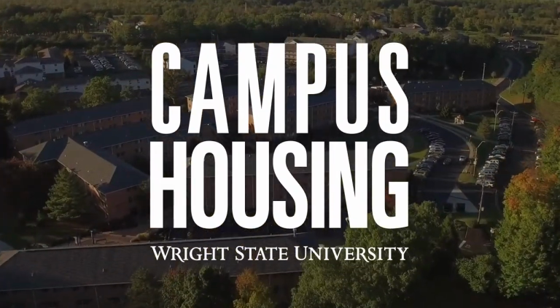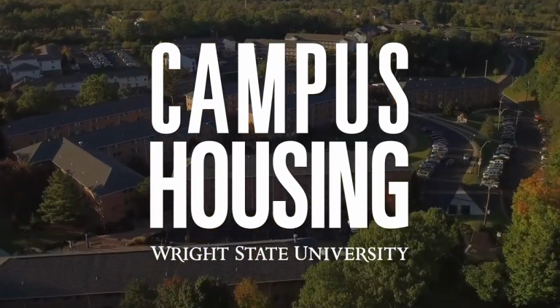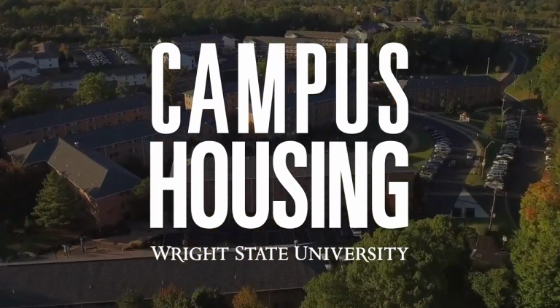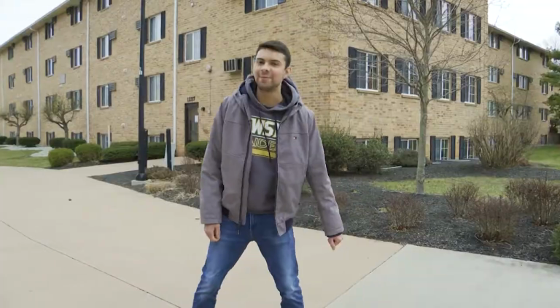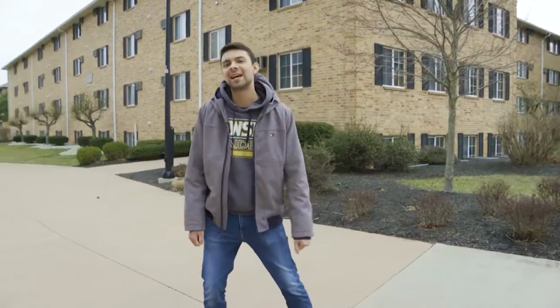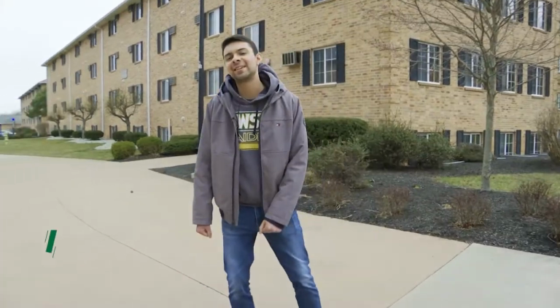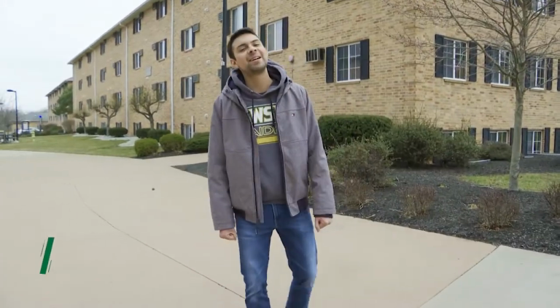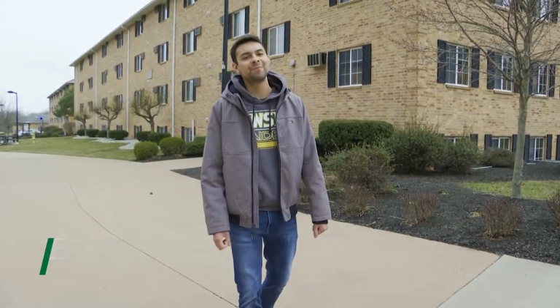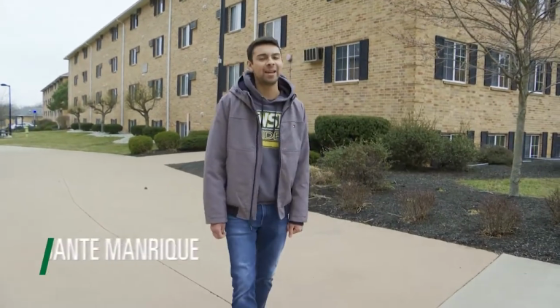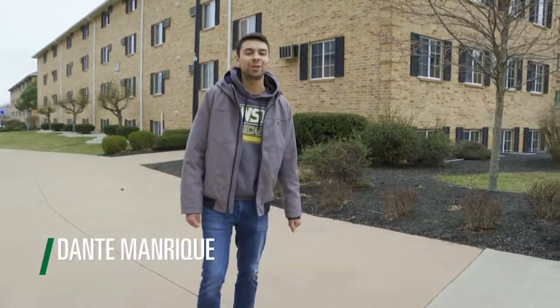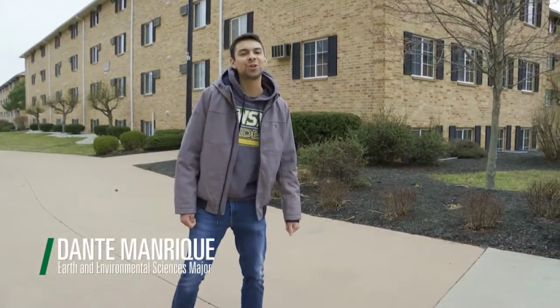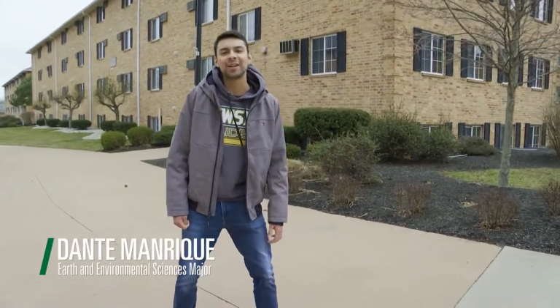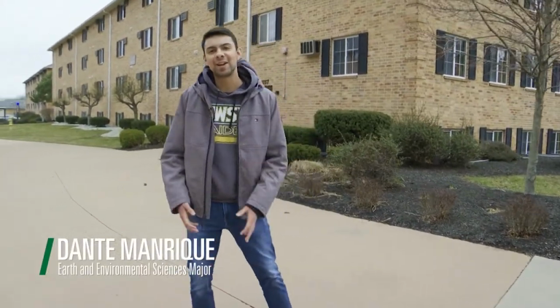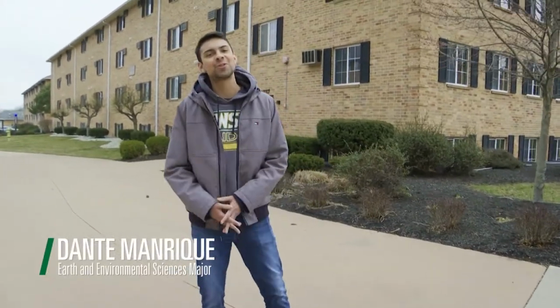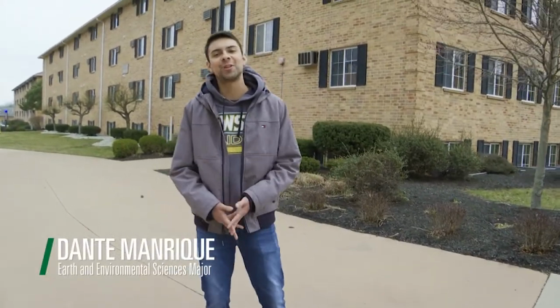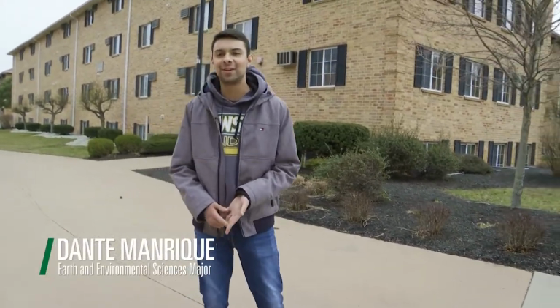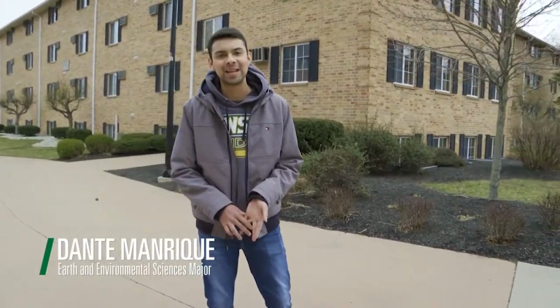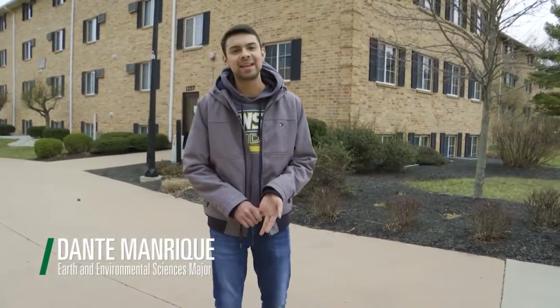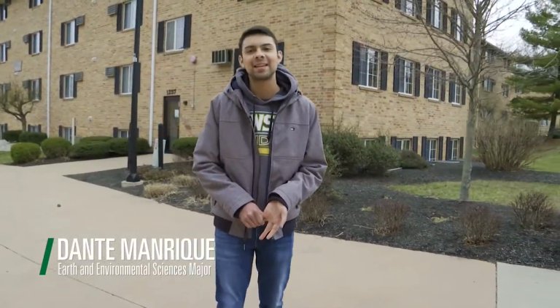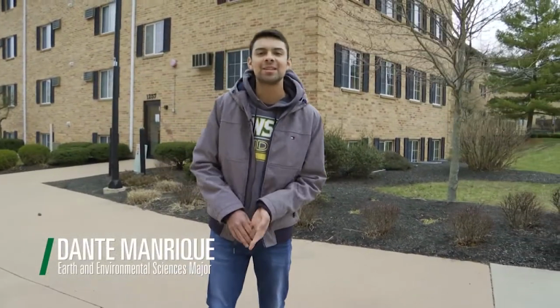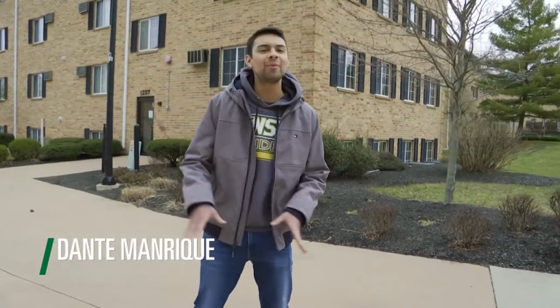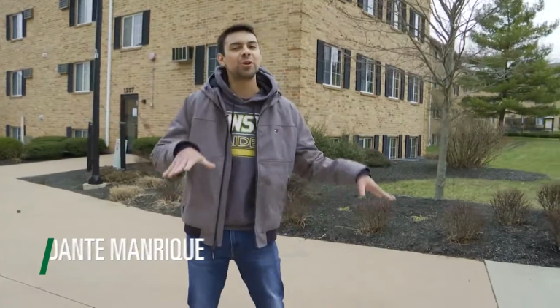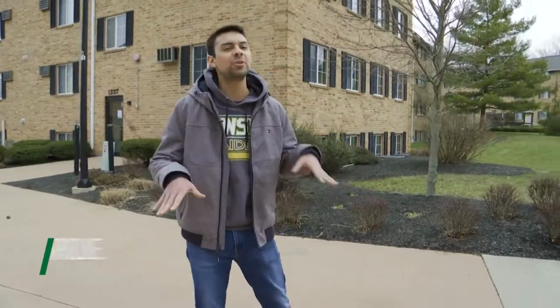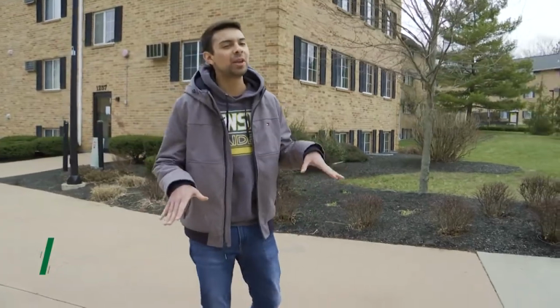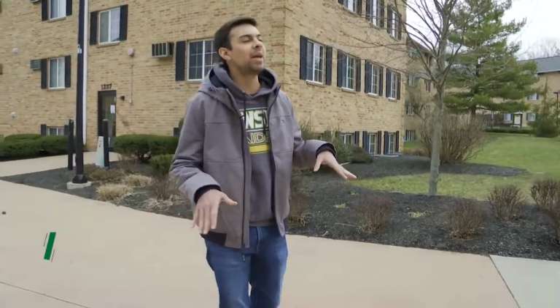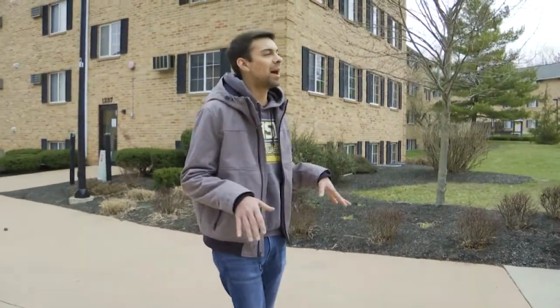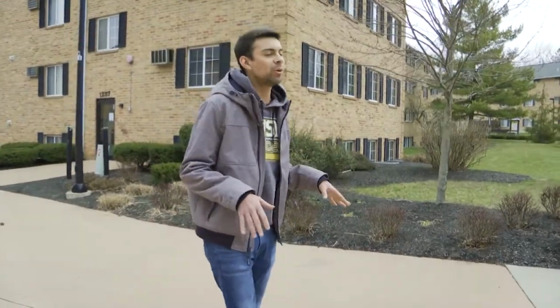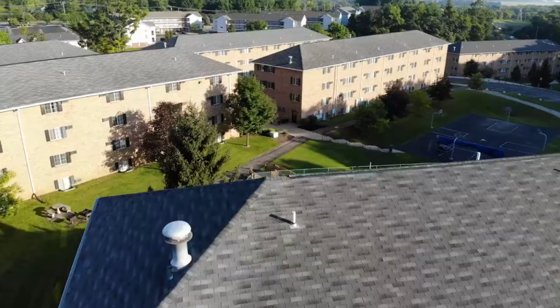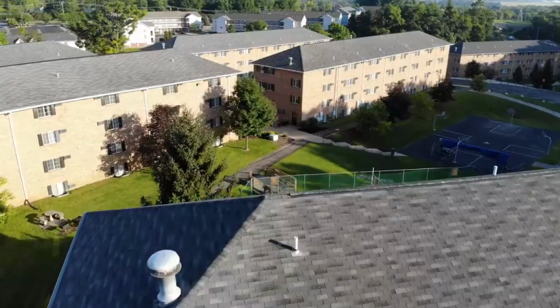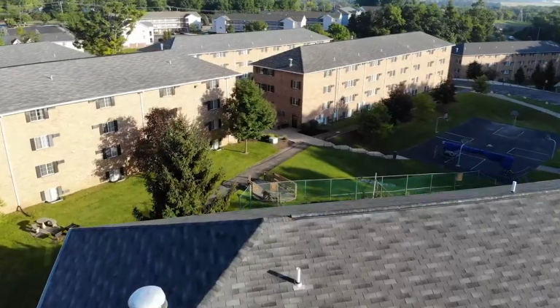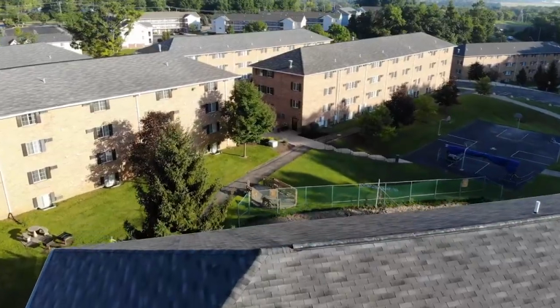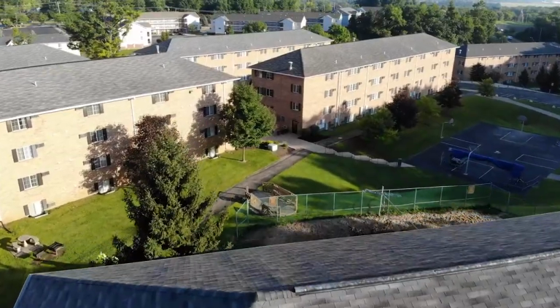Hey guys, my name is Dante. I am a junior and an international student here at Wright State, and I'll be showing you a little bit about the dorms here on campus.